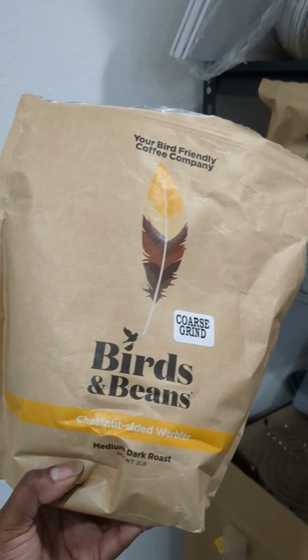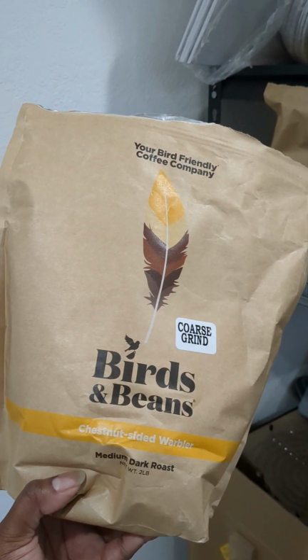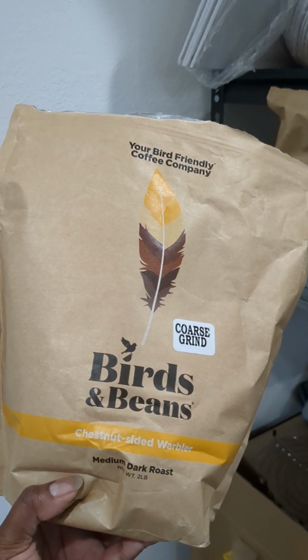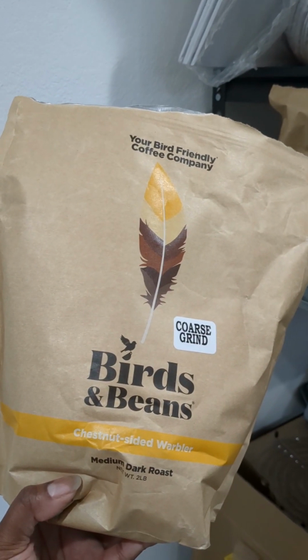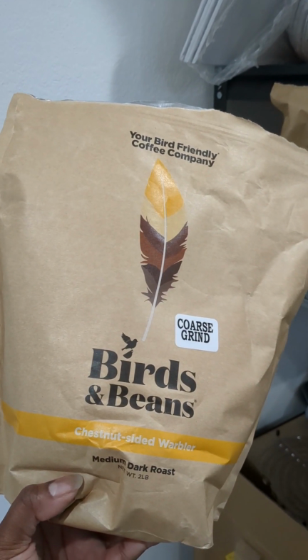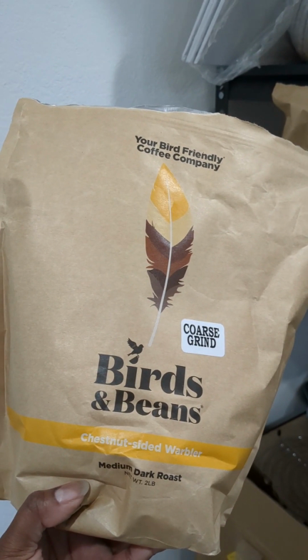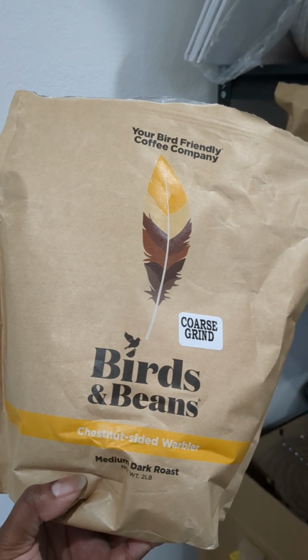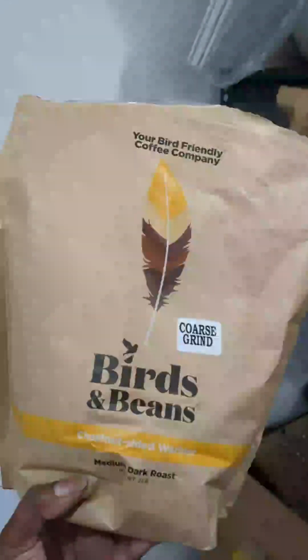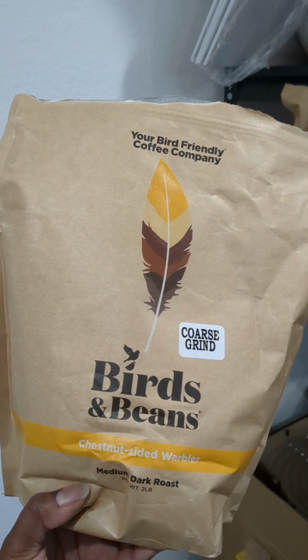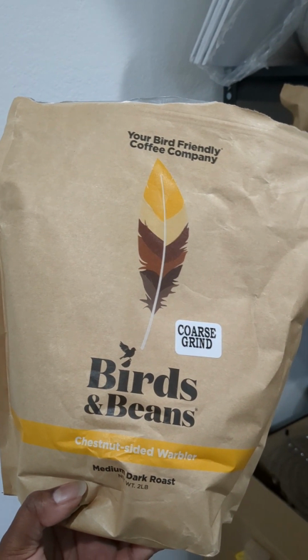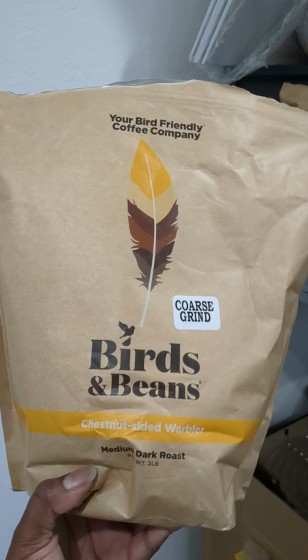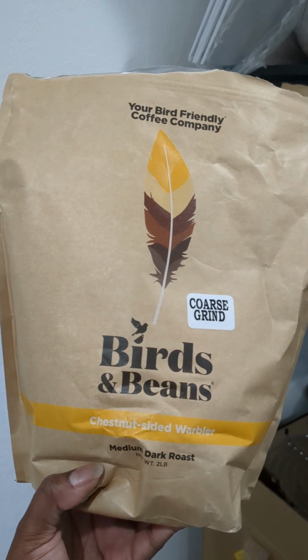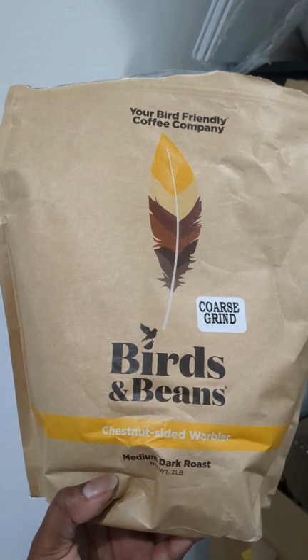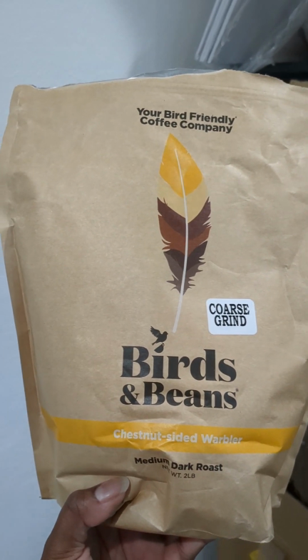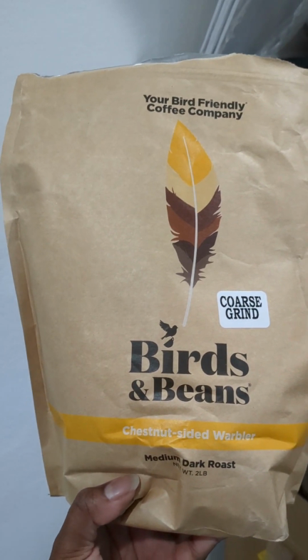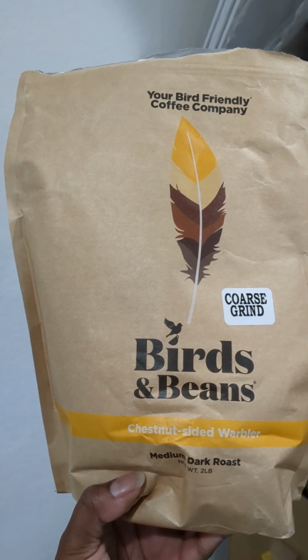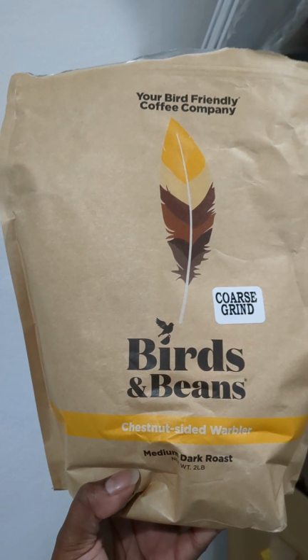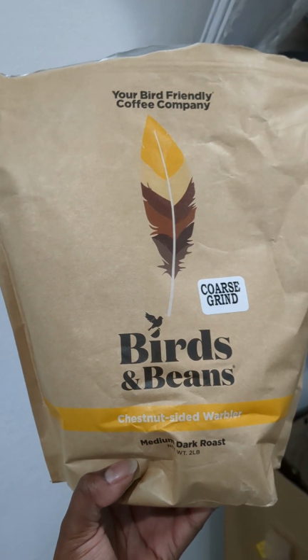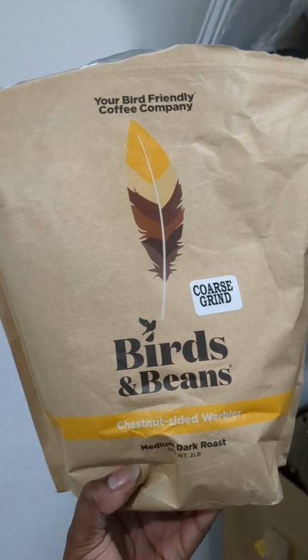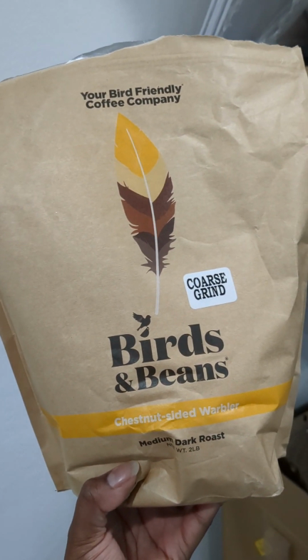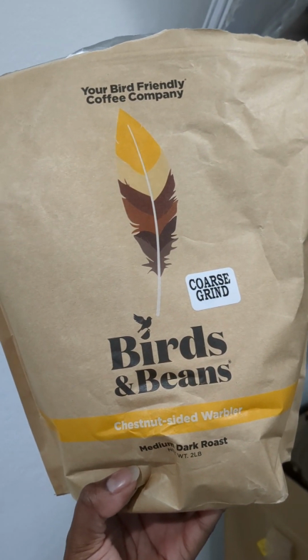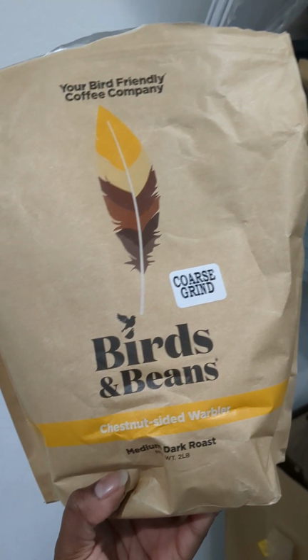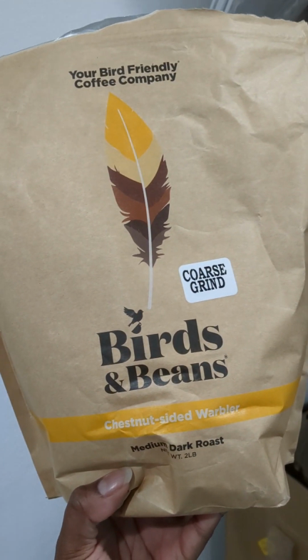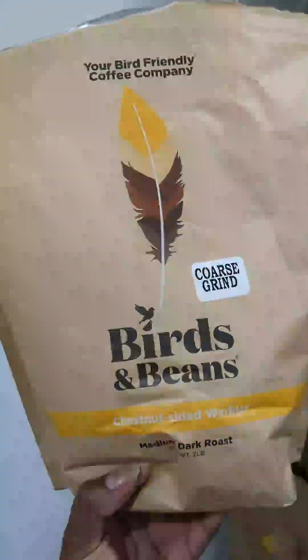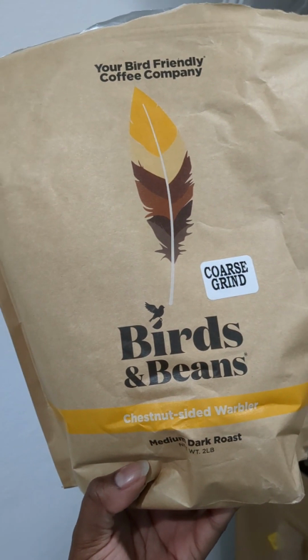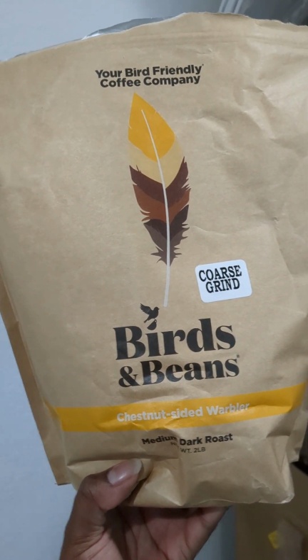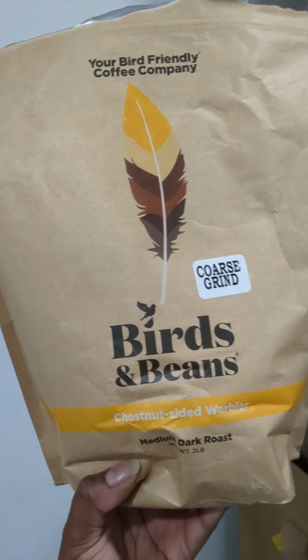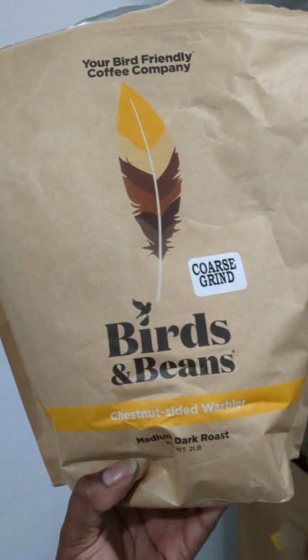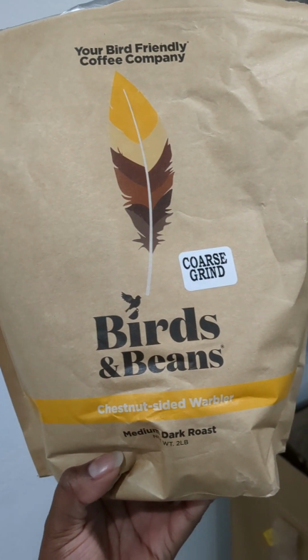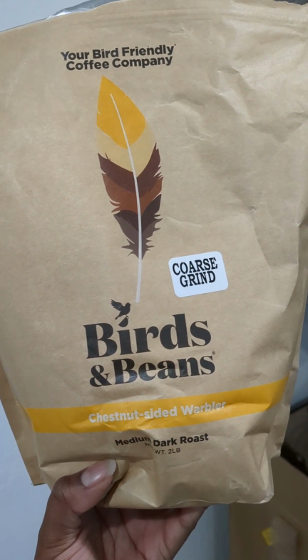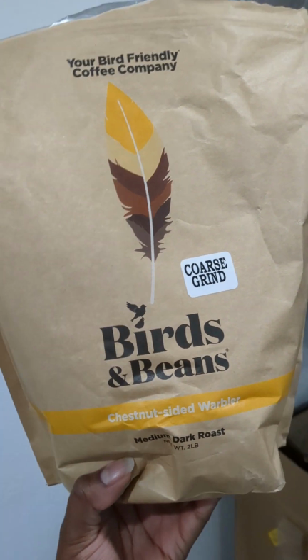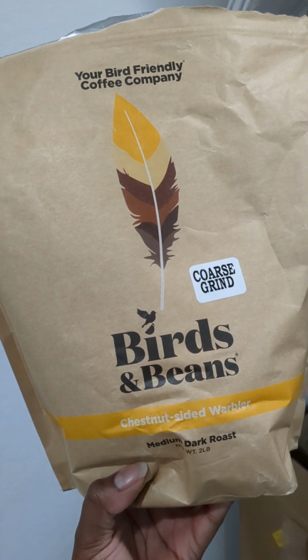For all you coffee drinkers out there, switching to a bird-friendly or at least shade-grown coffee is going to ensure that the habitat these birds need as they migrate for winter and summer and all those seasons is still there, because they can live on the coffee farms.